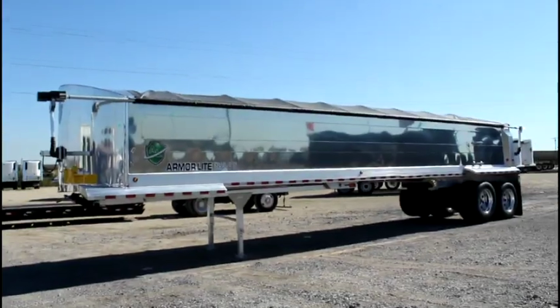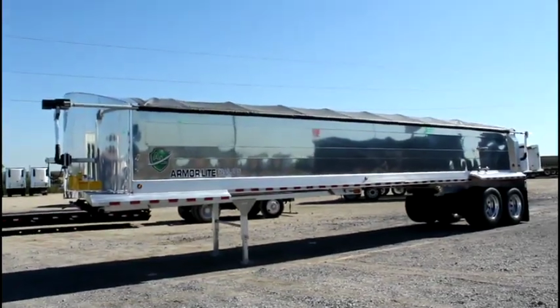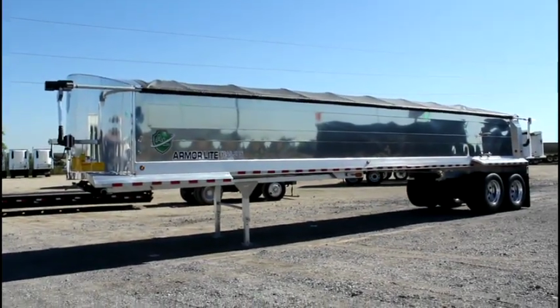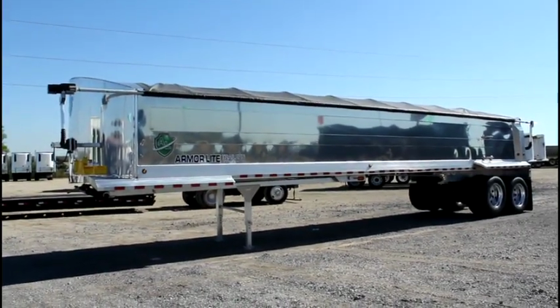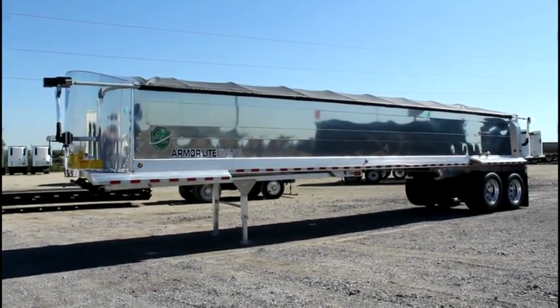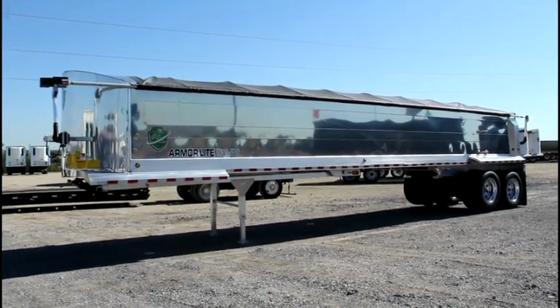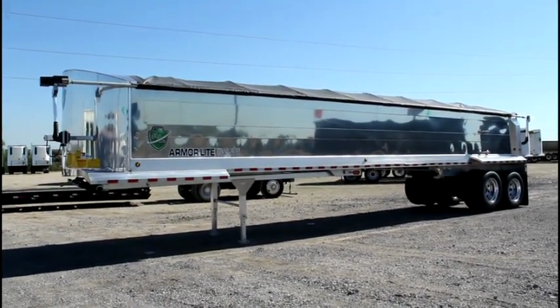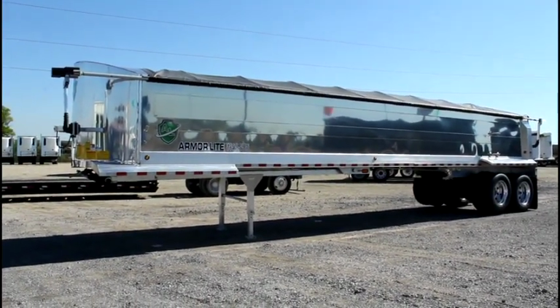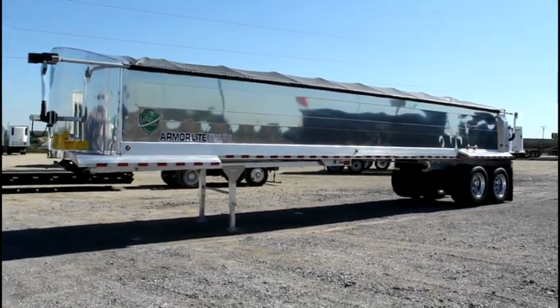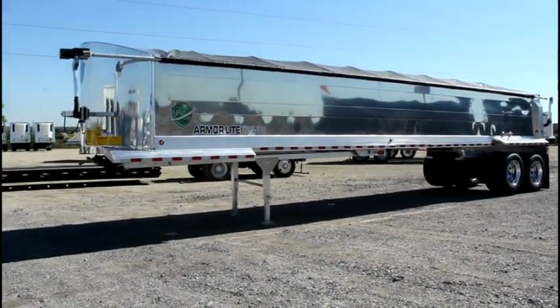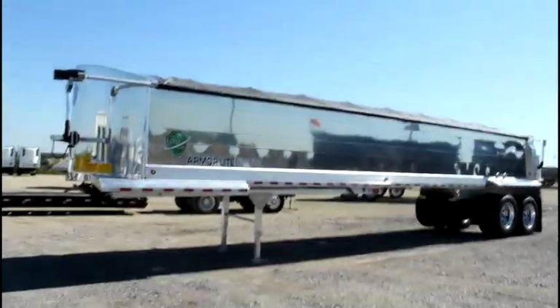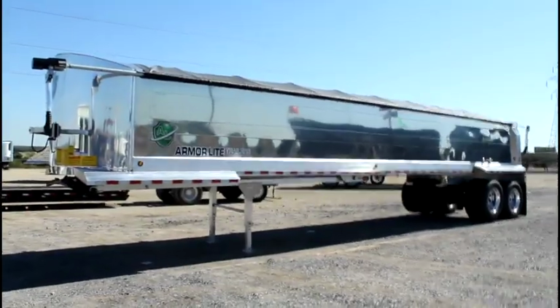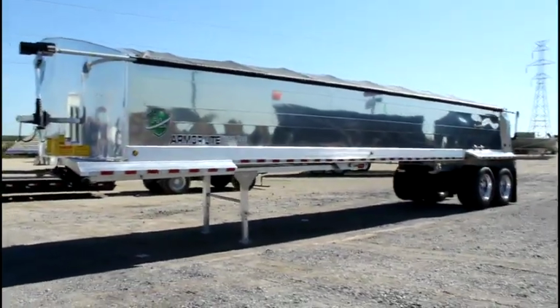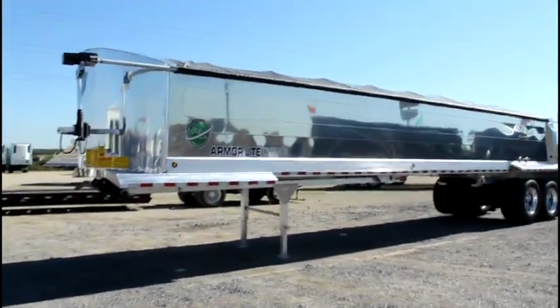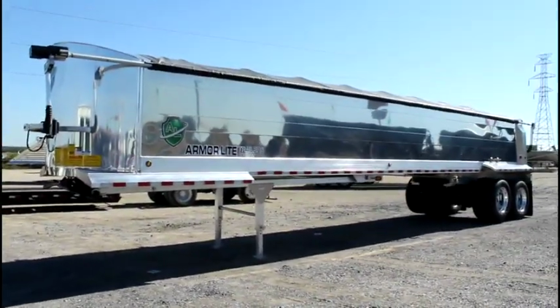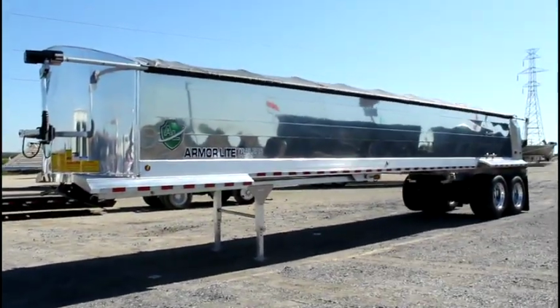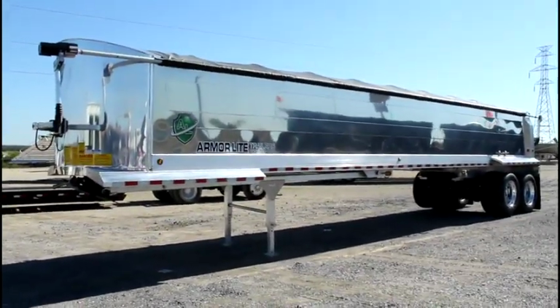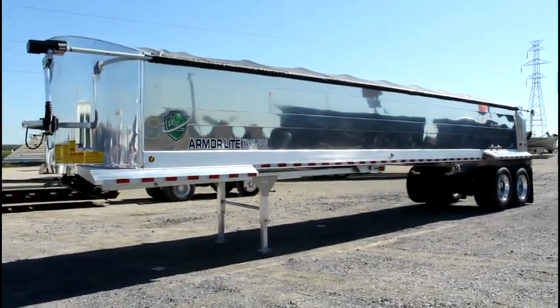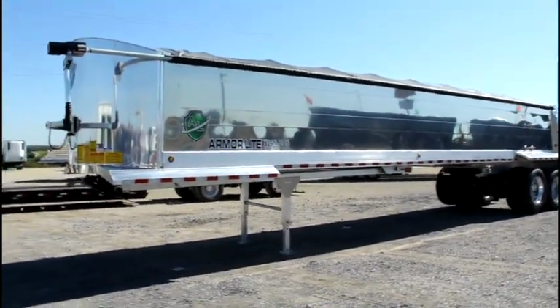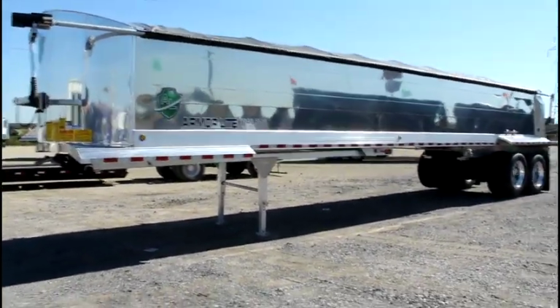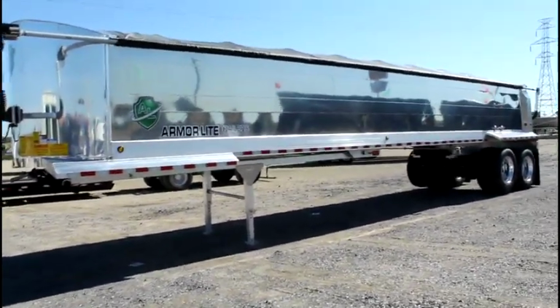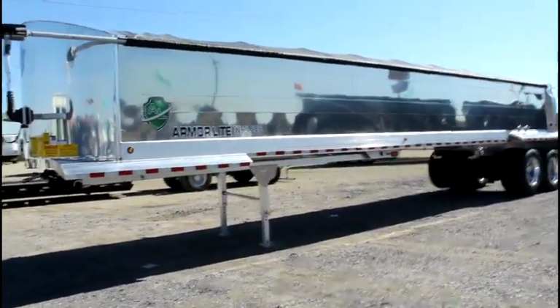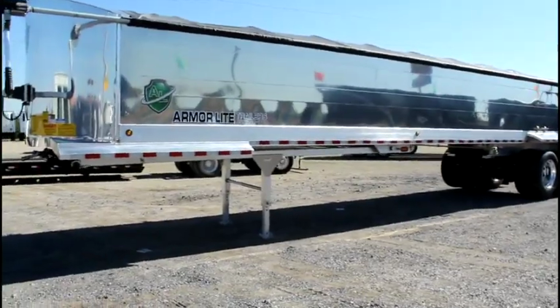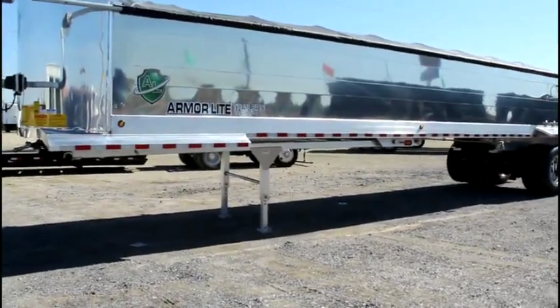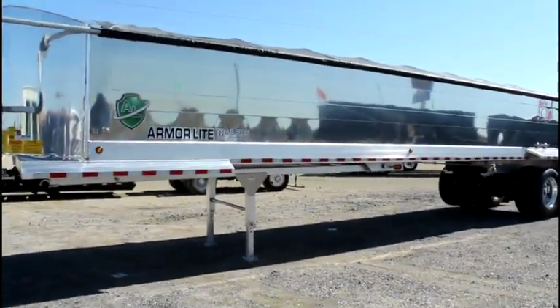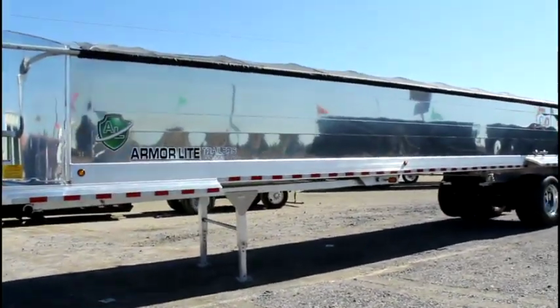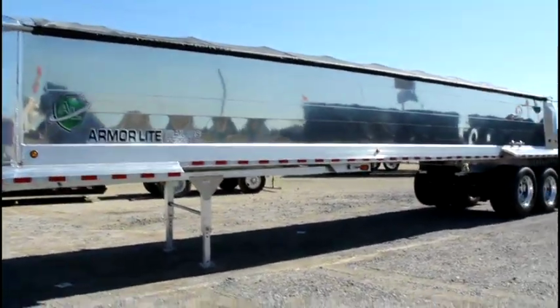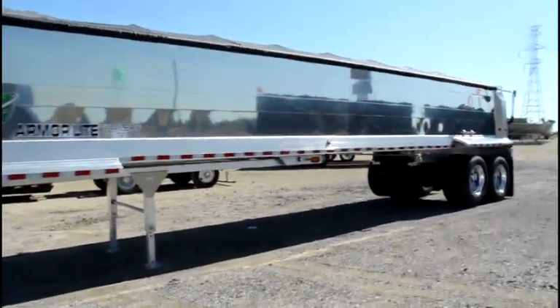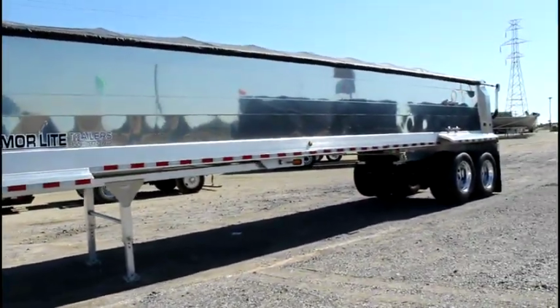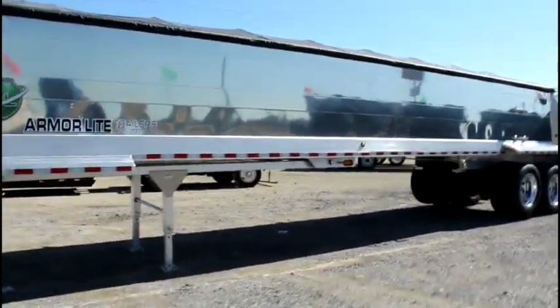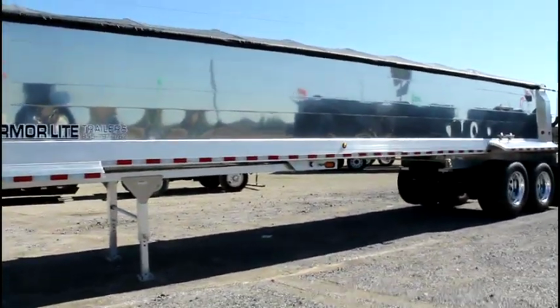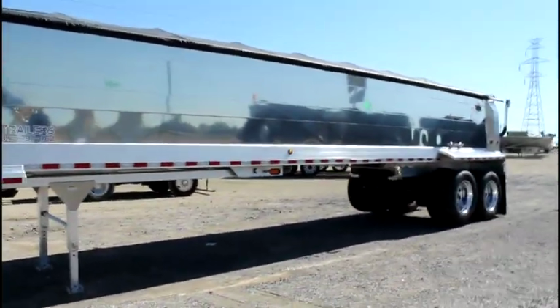Are you looking for an aluminum pickup? At Porter Truck Sales we have several of these brand new 2019 Armor Lite 39x54 smooth side aluminum in dumps.